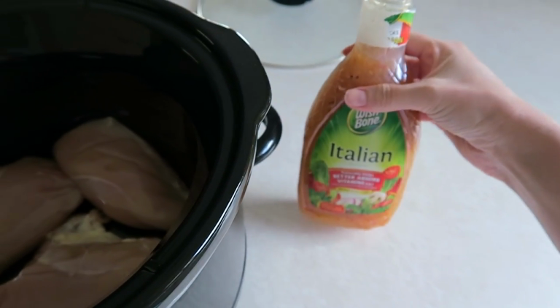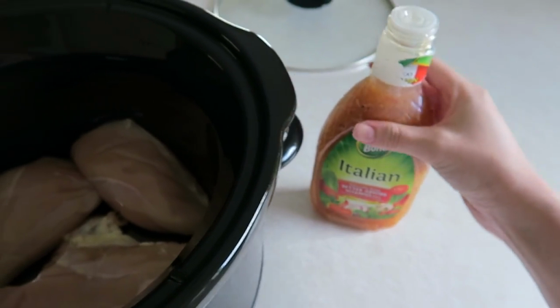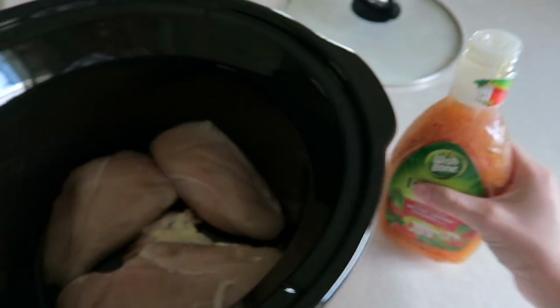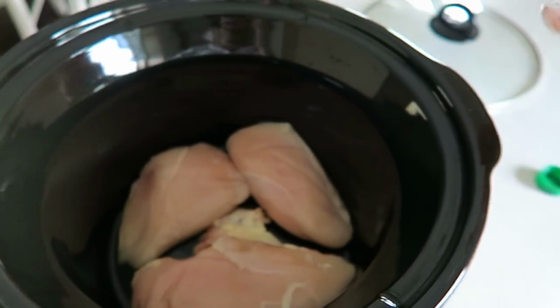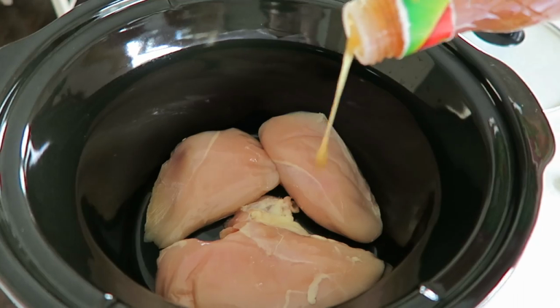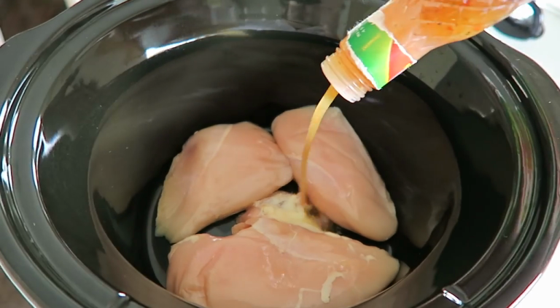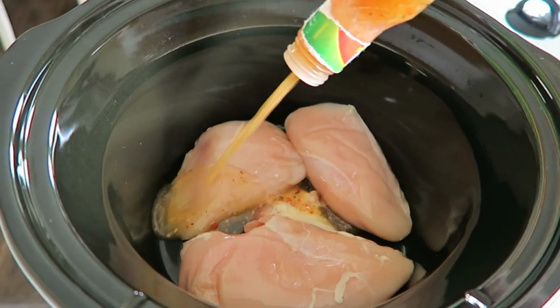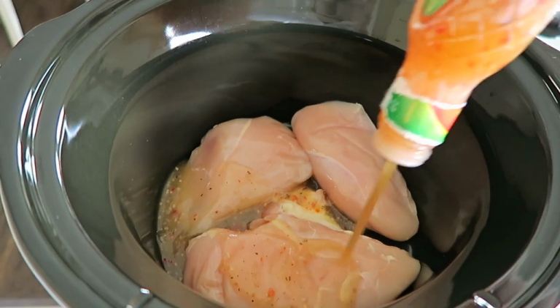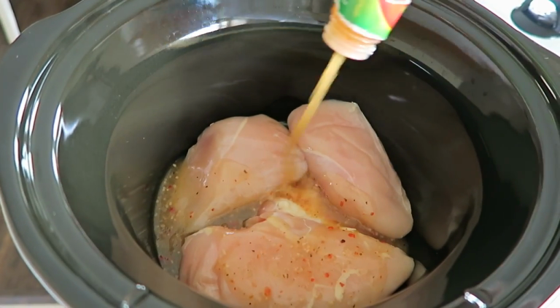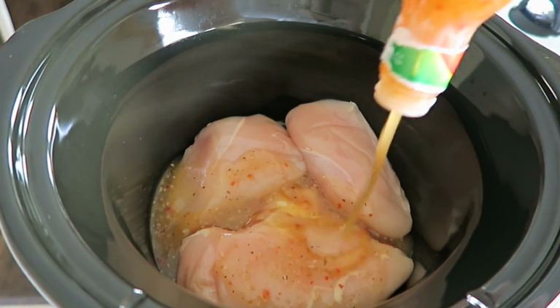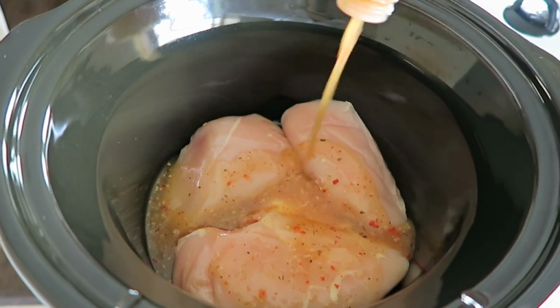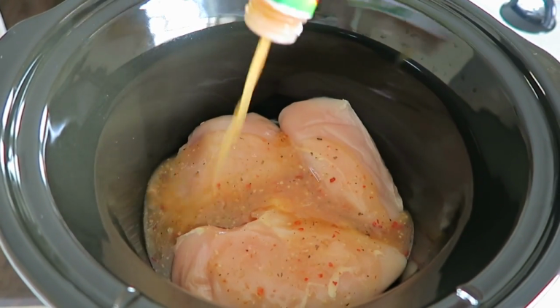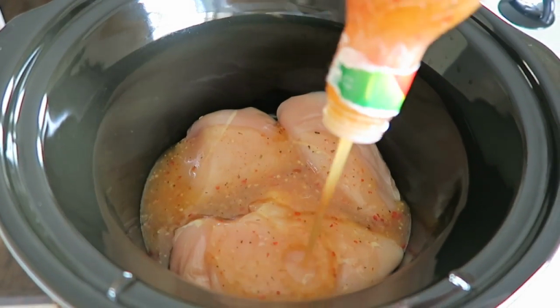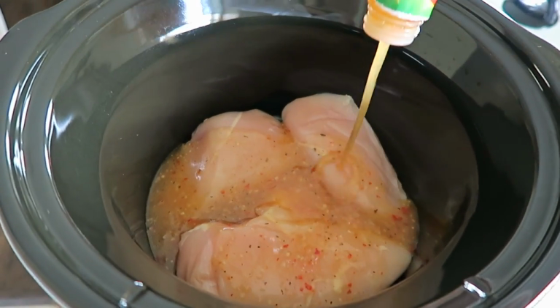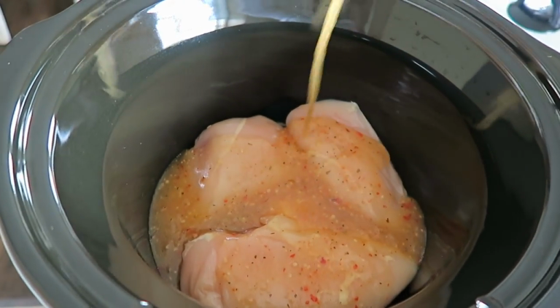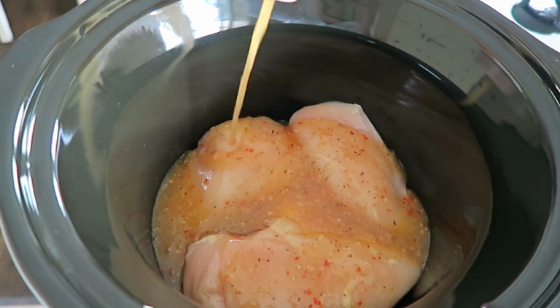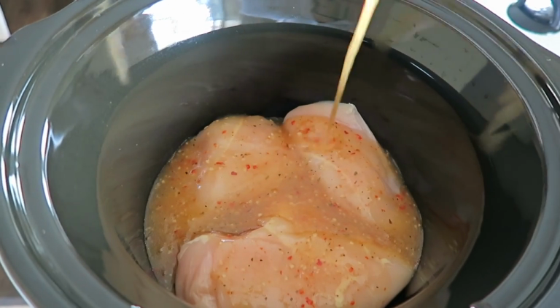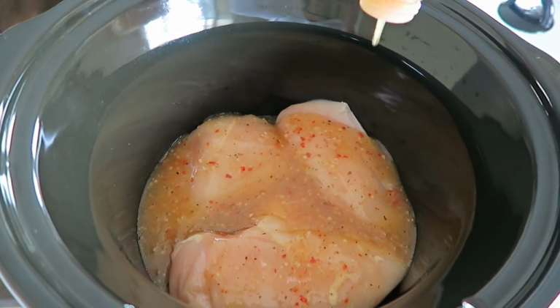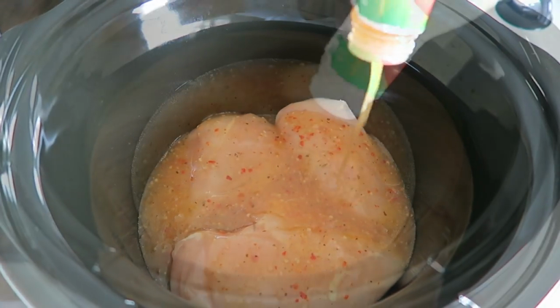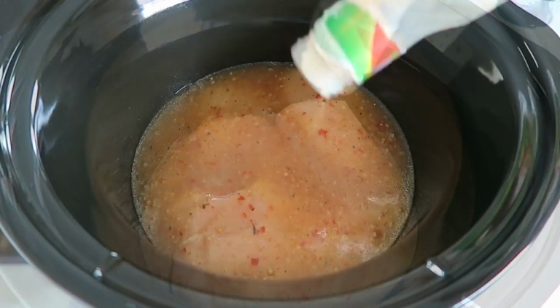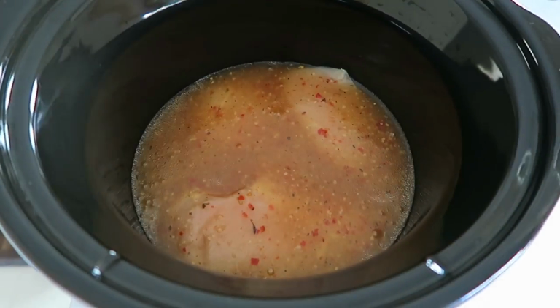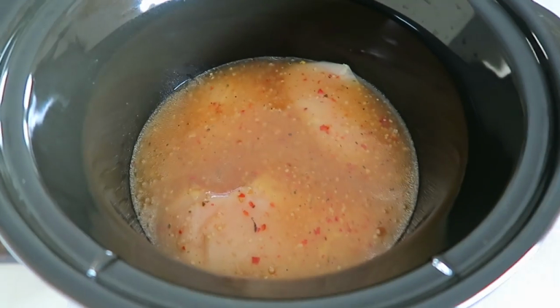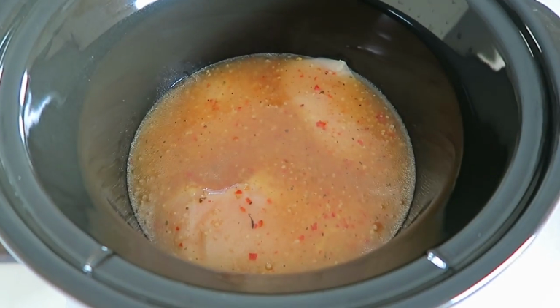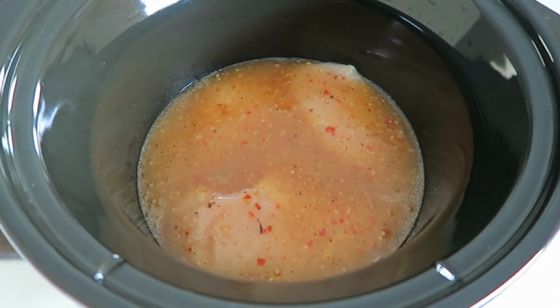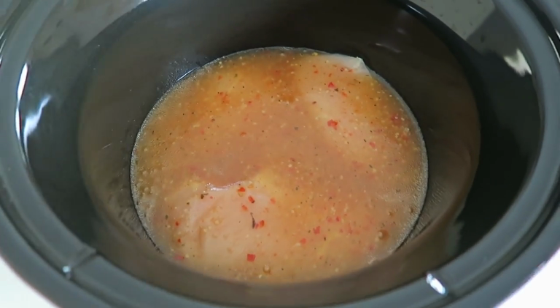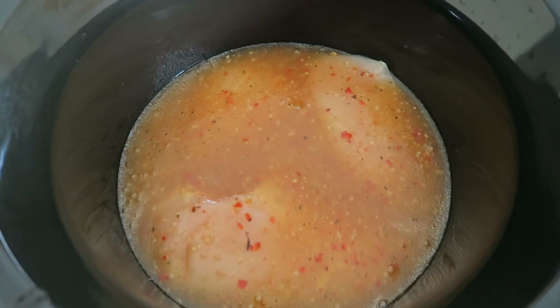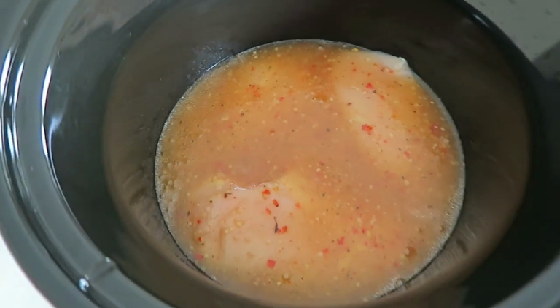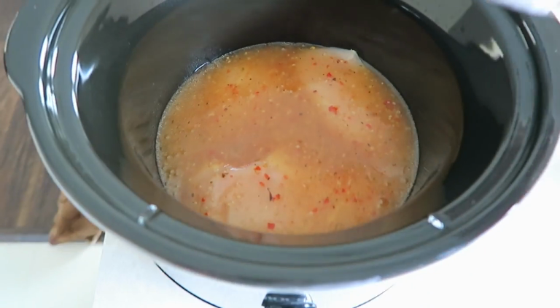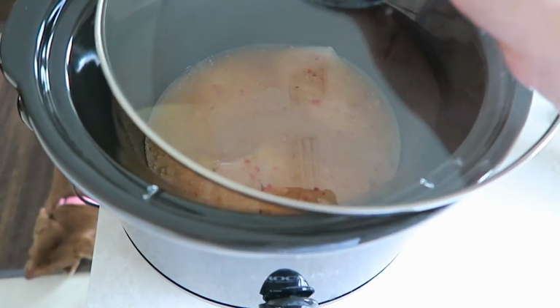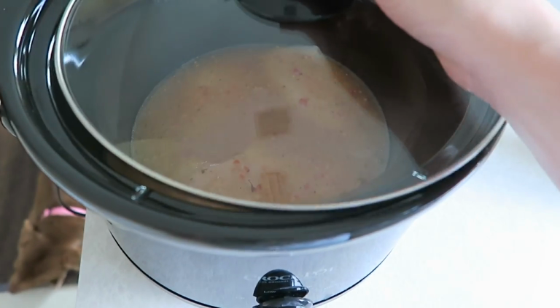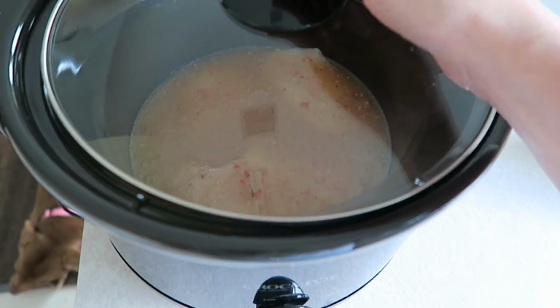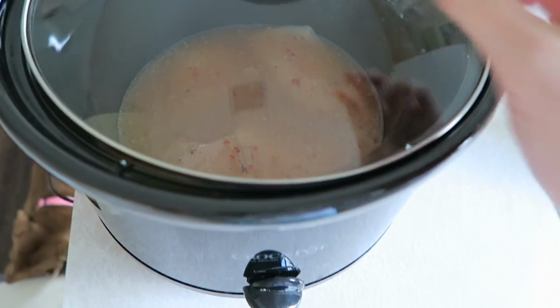The next thing I'm going to do is take my salad dressing, give it a good shake, and just pour it all over the chicken breasts. Once you've added the entire bottle, the next thing you're going to do is just put the lid on top.